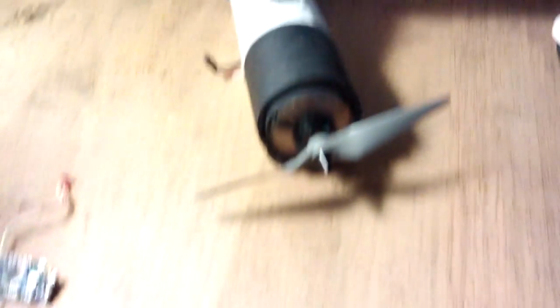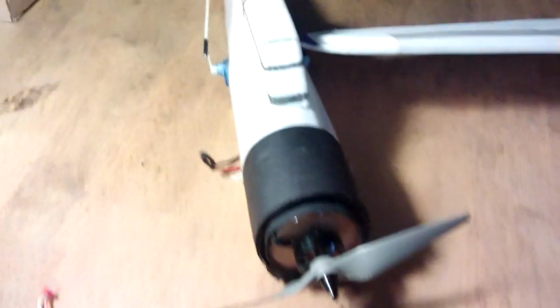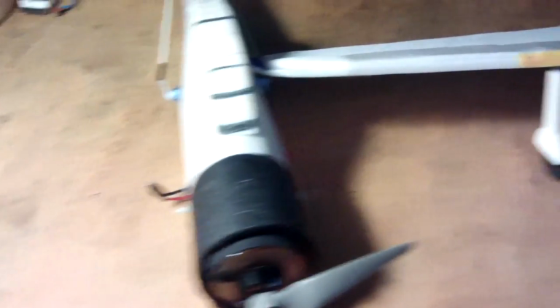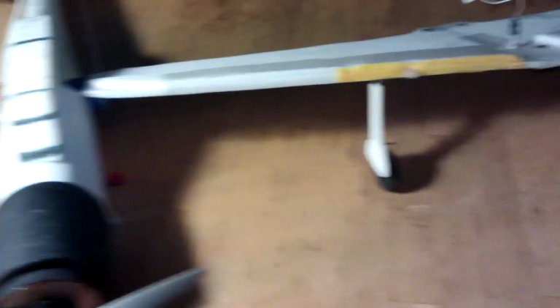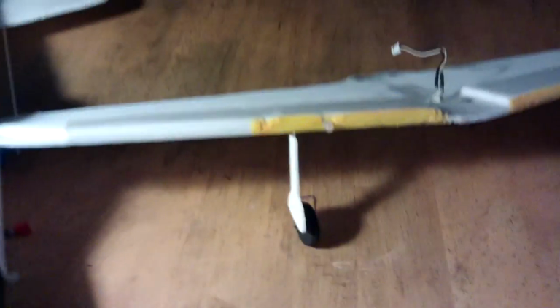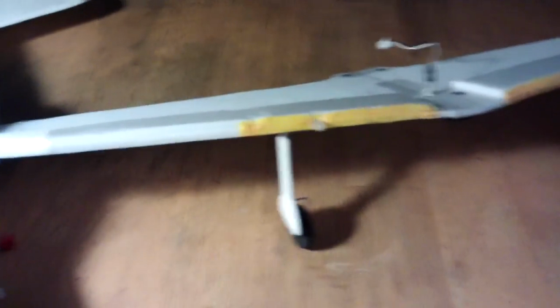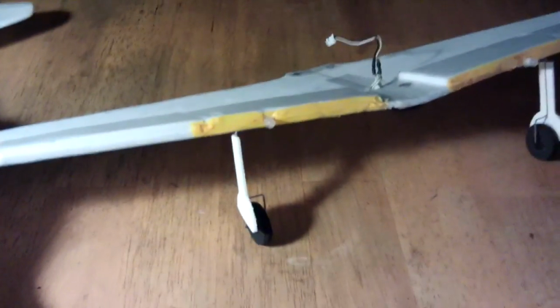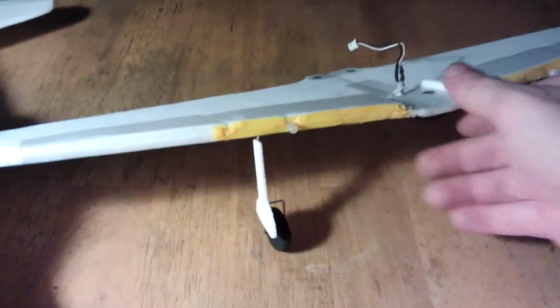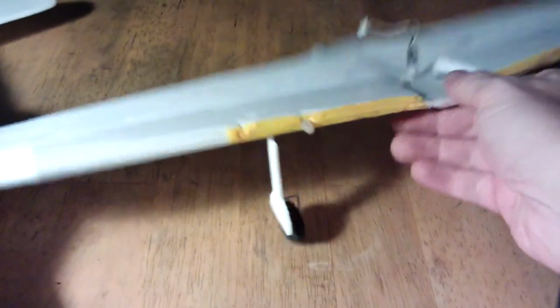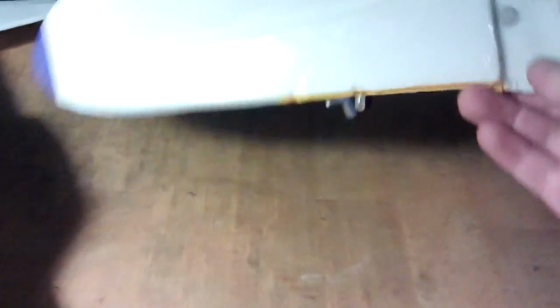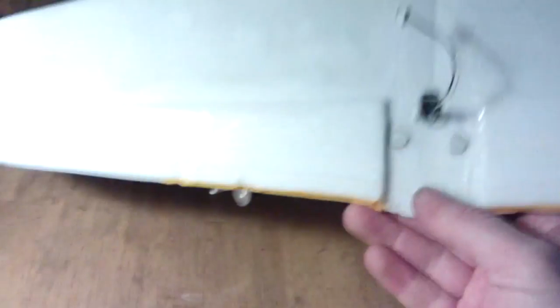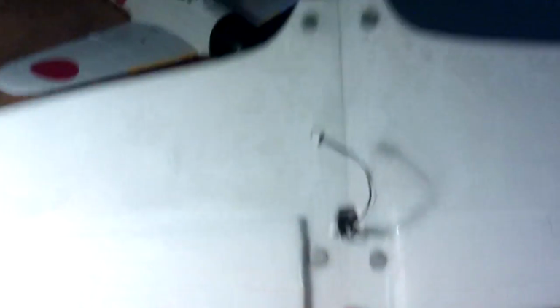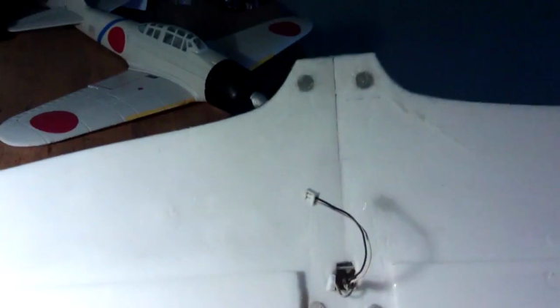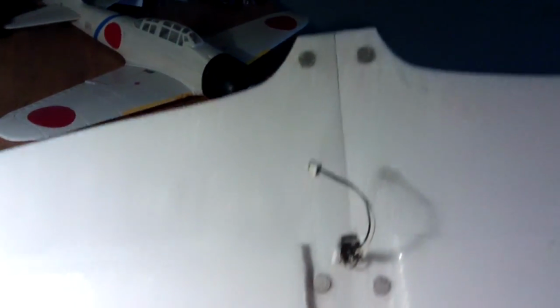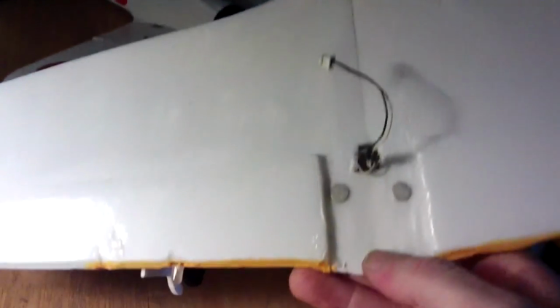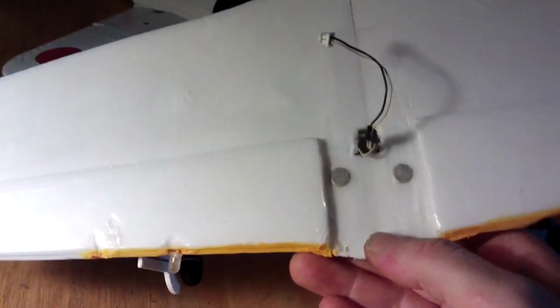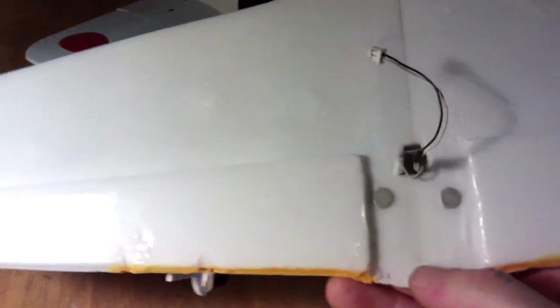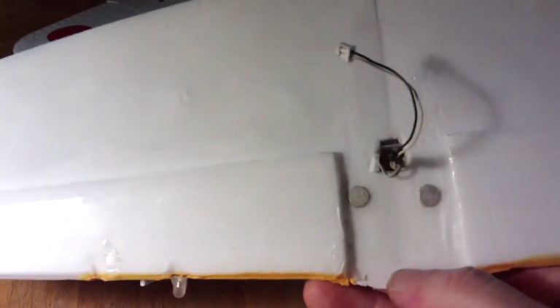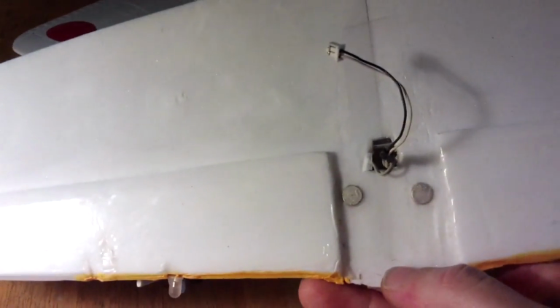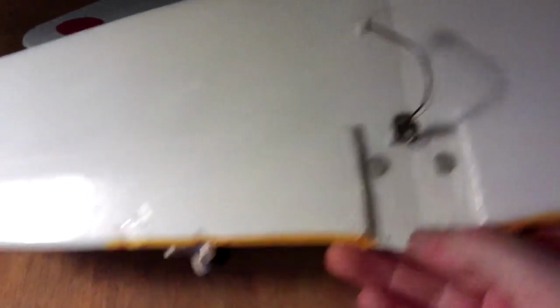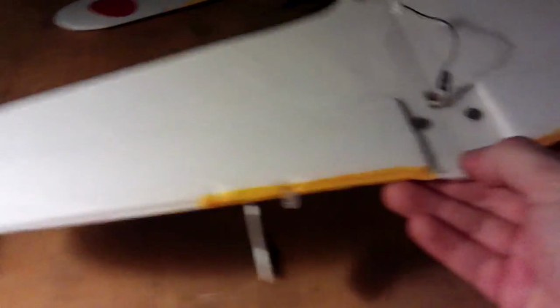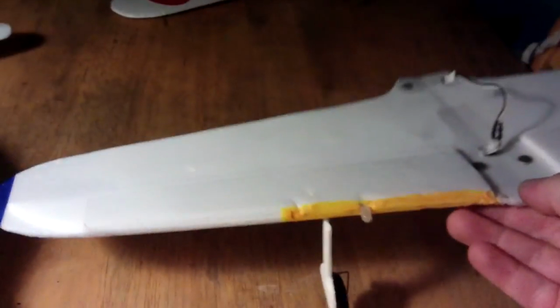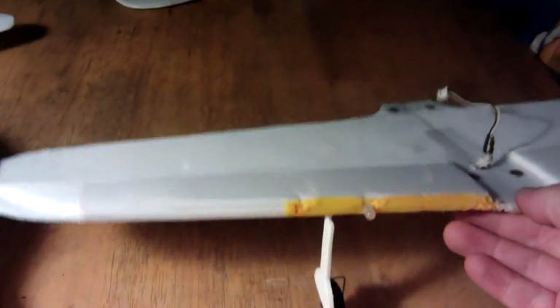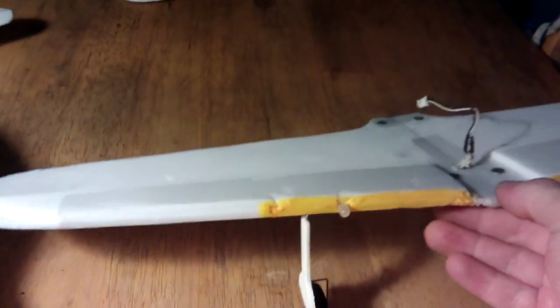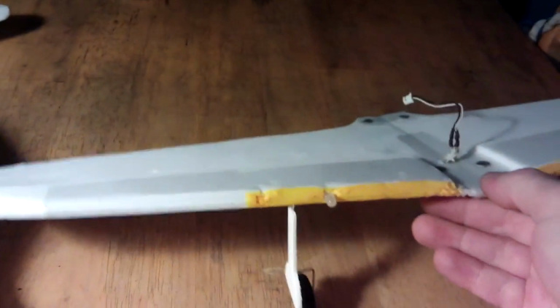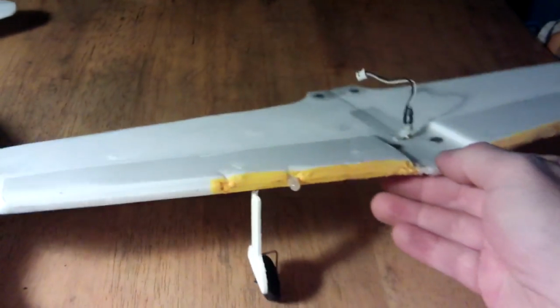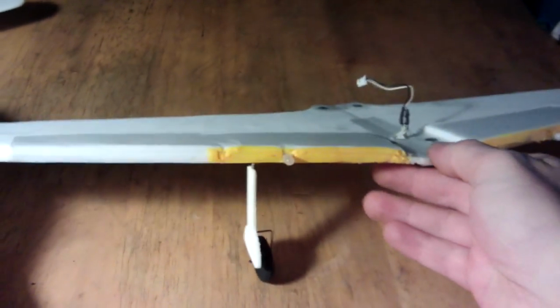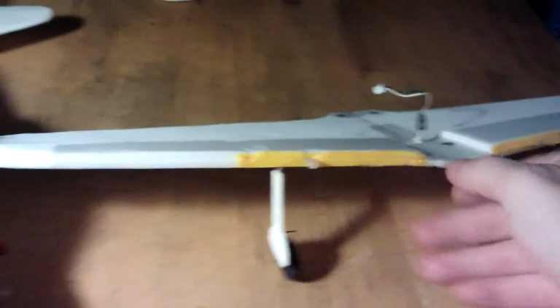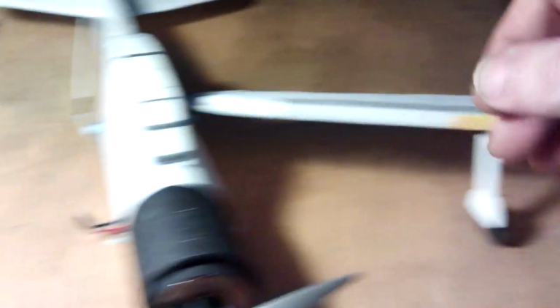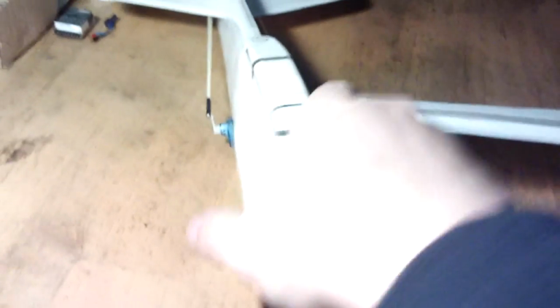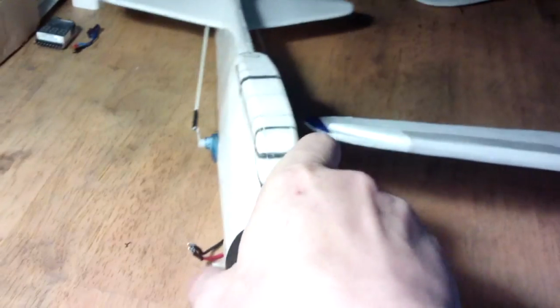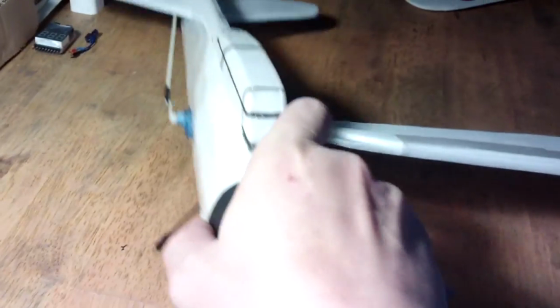Moving to the plane itself: the wings have magnets on them so they come straight off, and the plugs just attach for the guns. And underneath here—